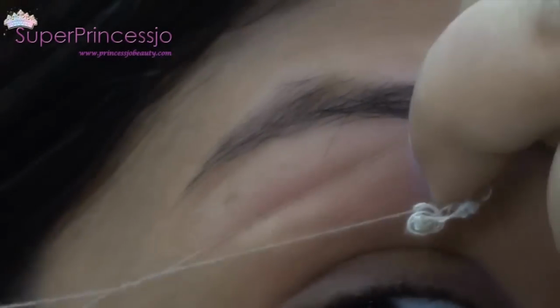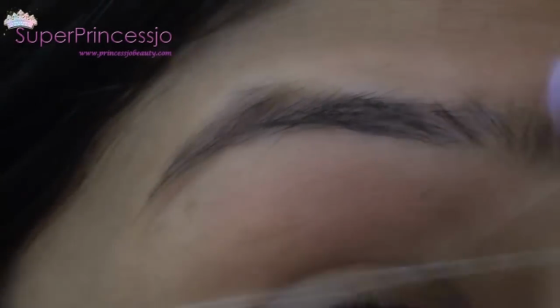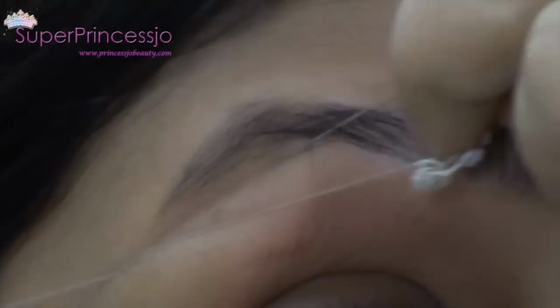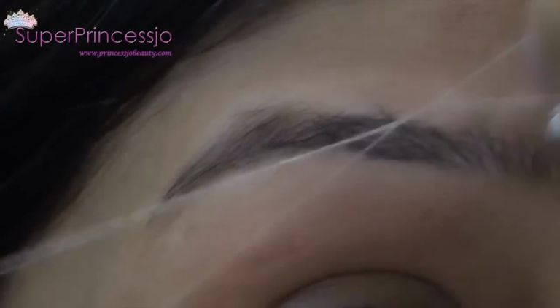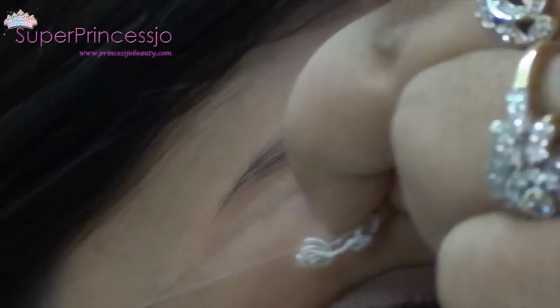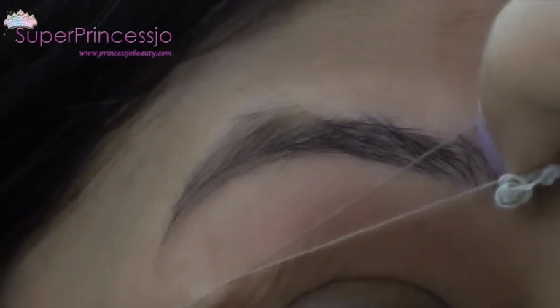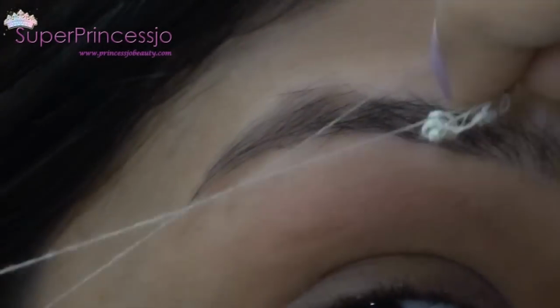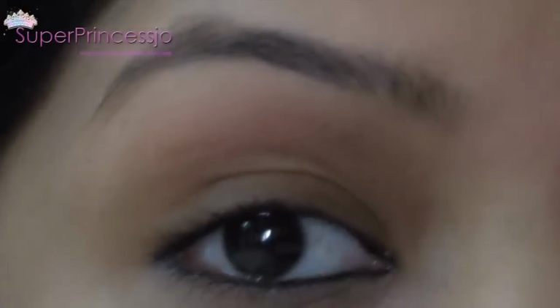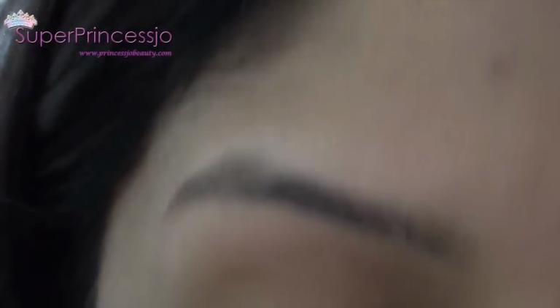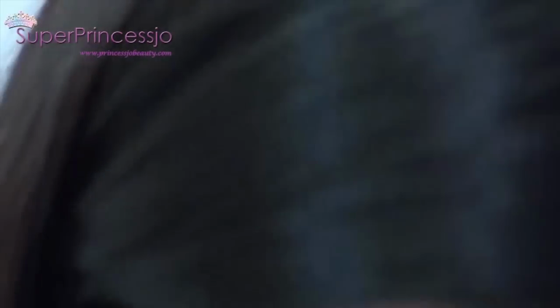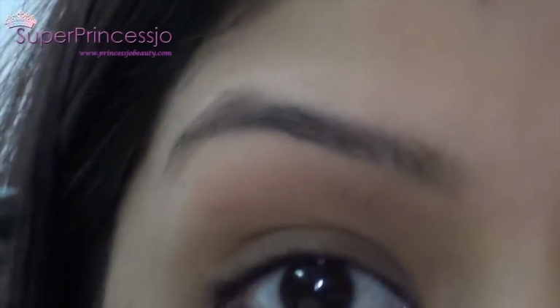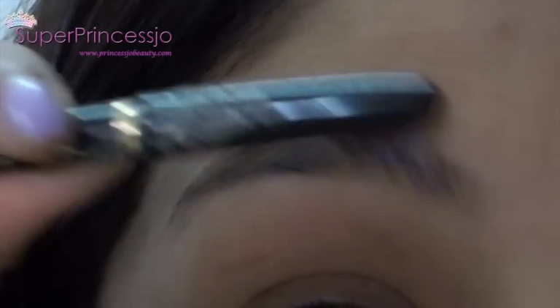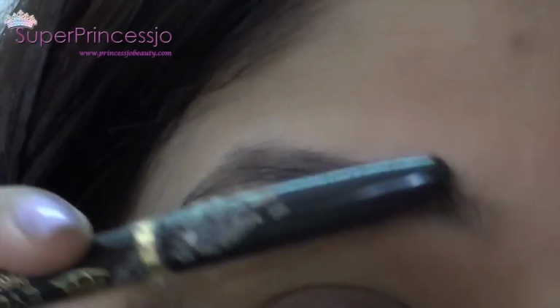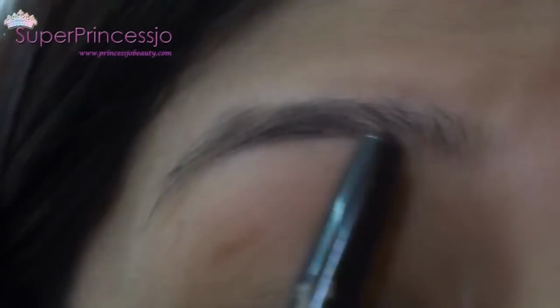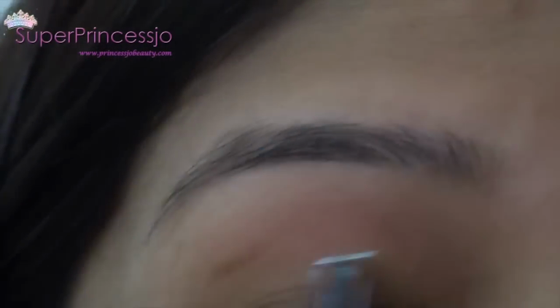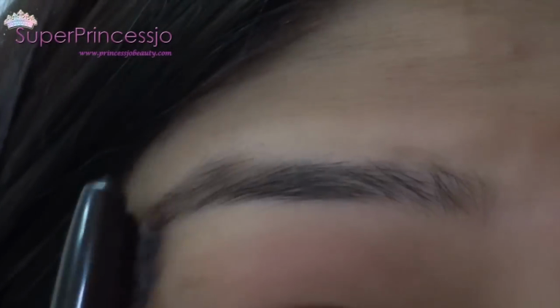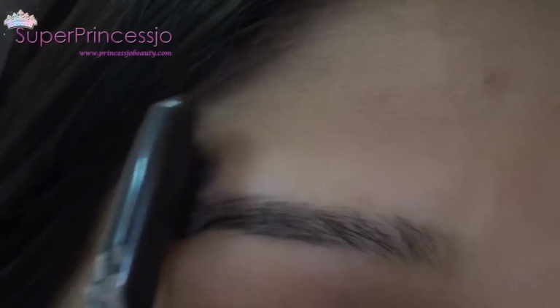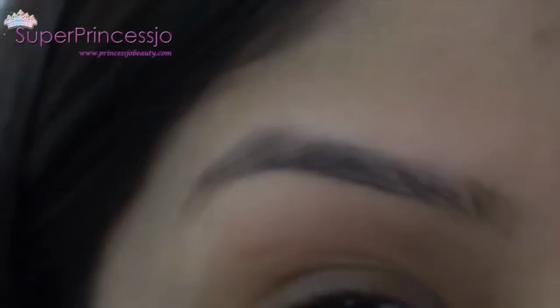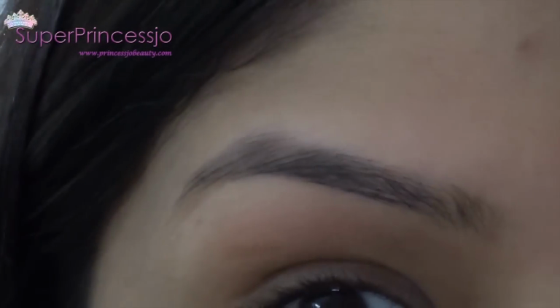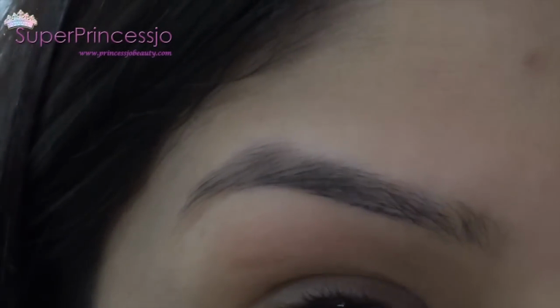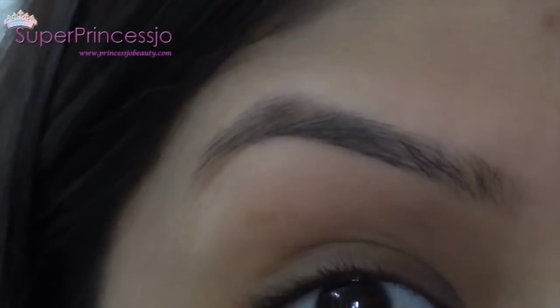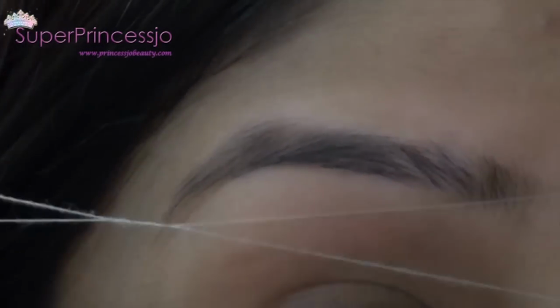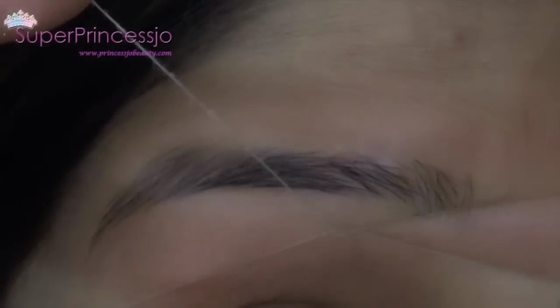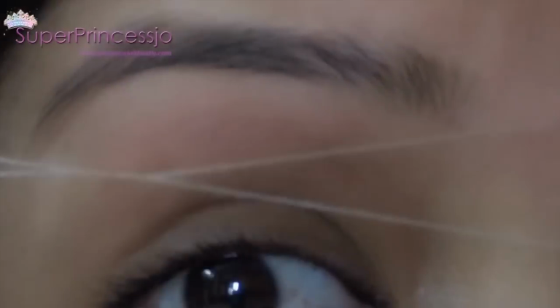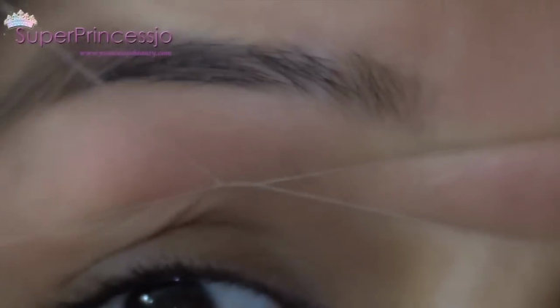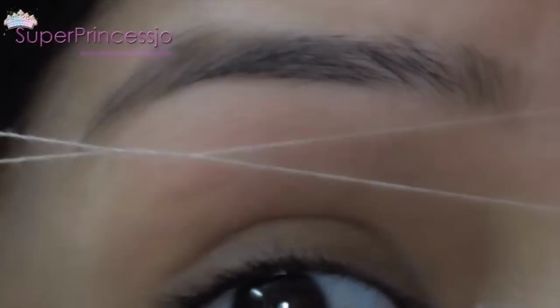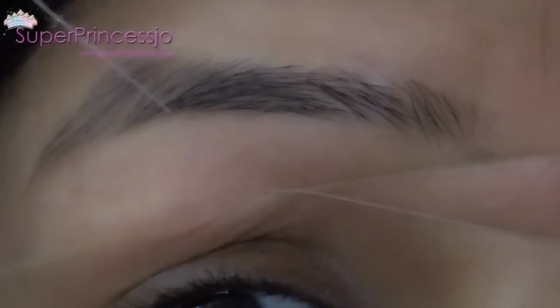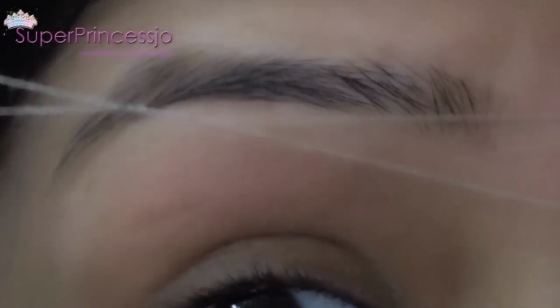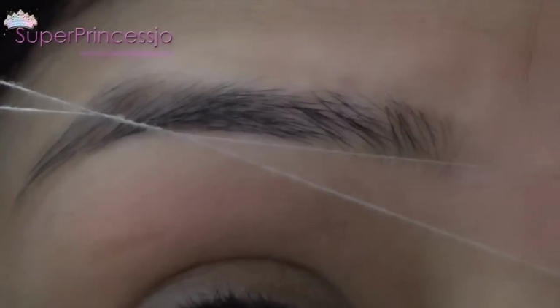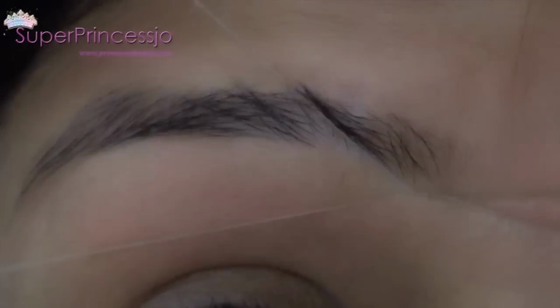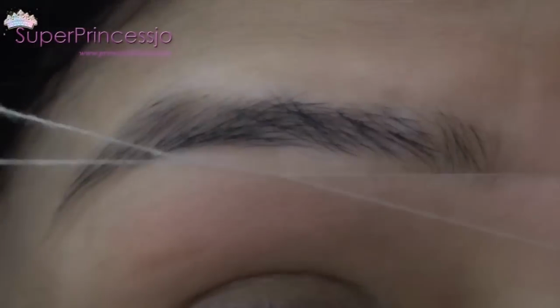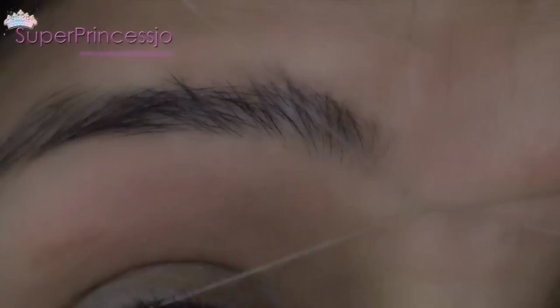Threading pulls the hair from the follicles, so if you do threading regularly it will remove all the hair from the follicles. Over time this reduces hair growth, and your thicker eyebrows will become less dense.